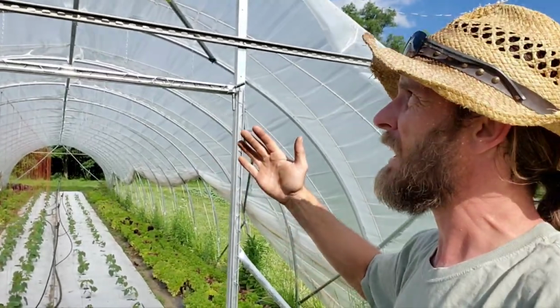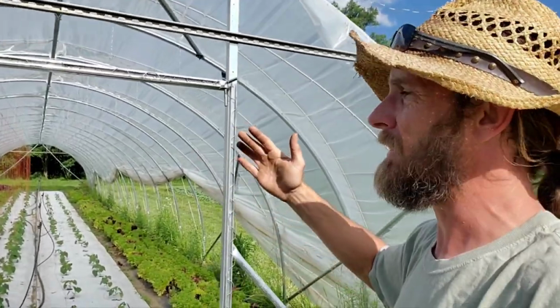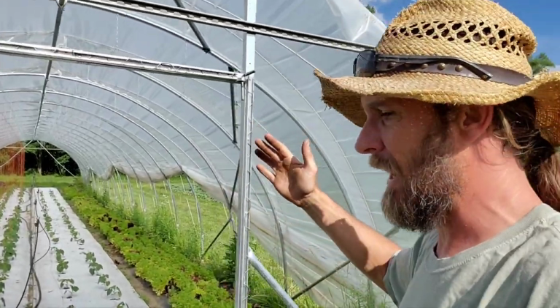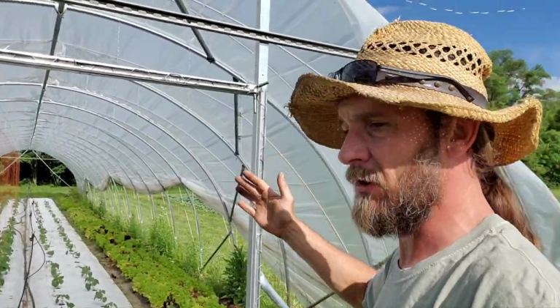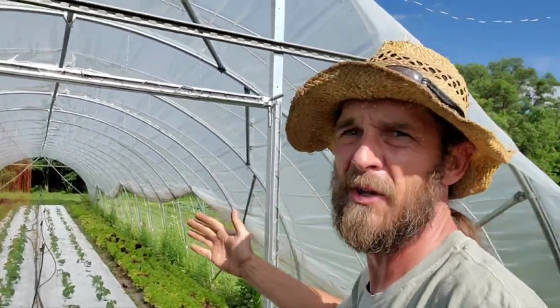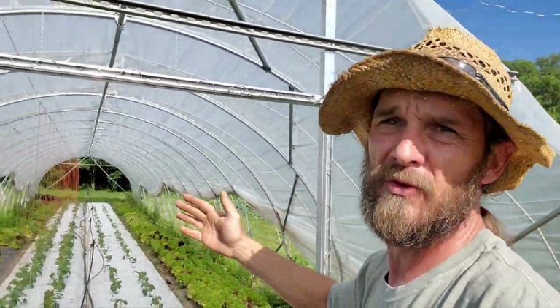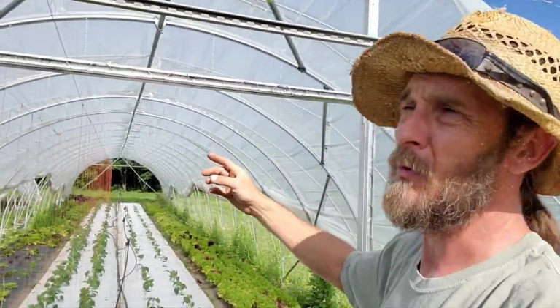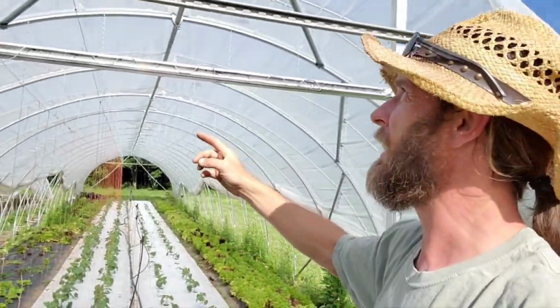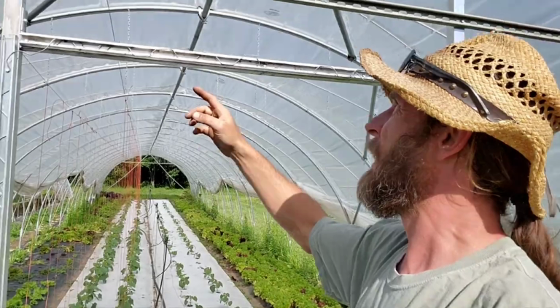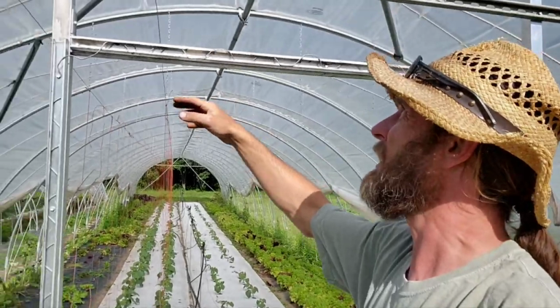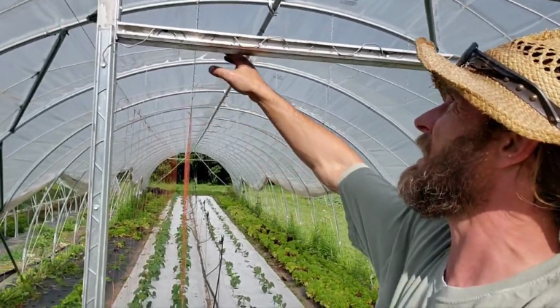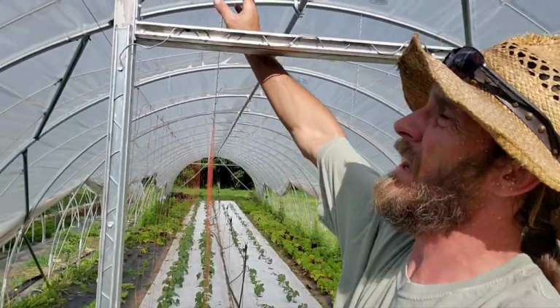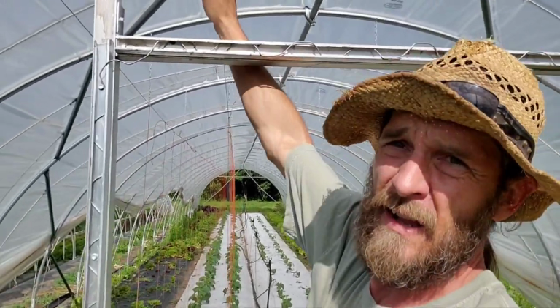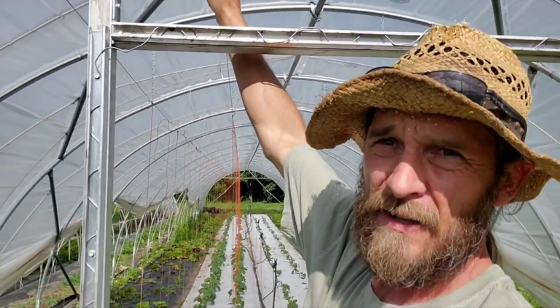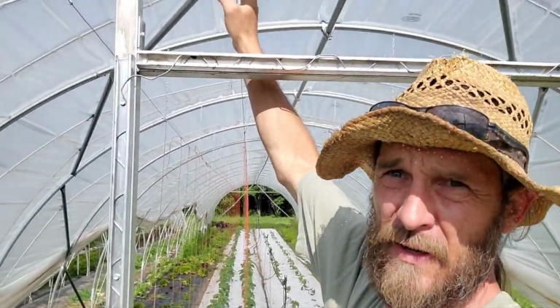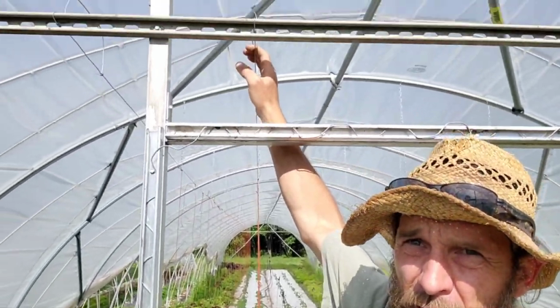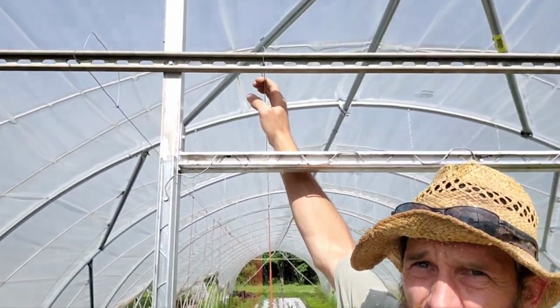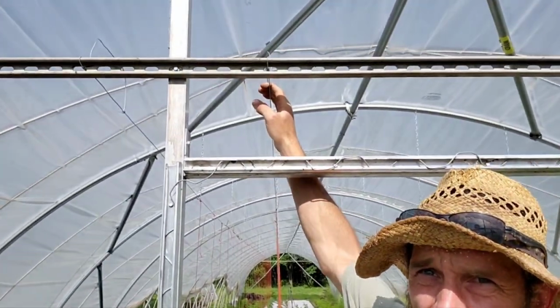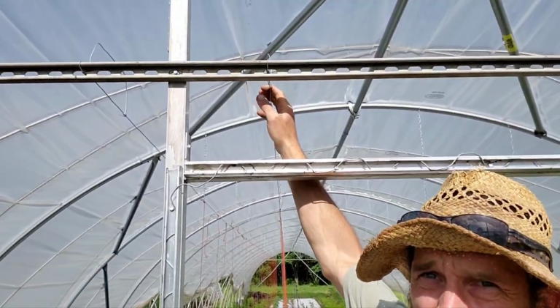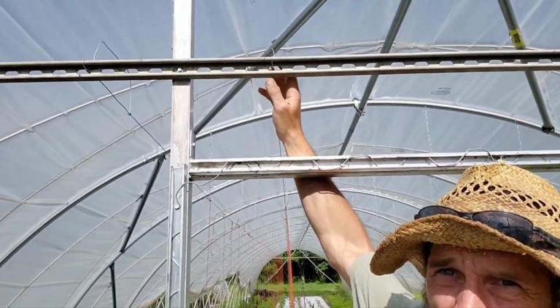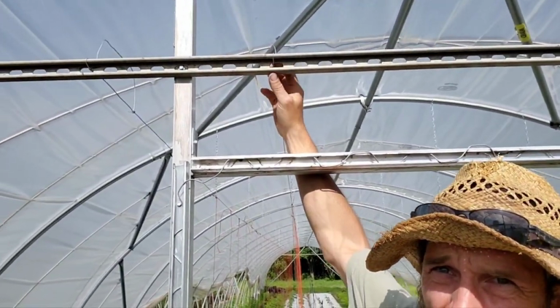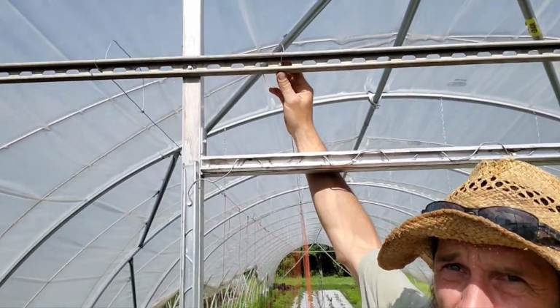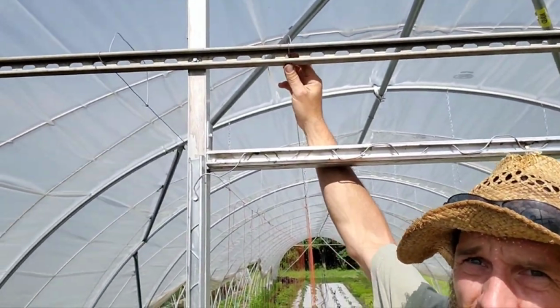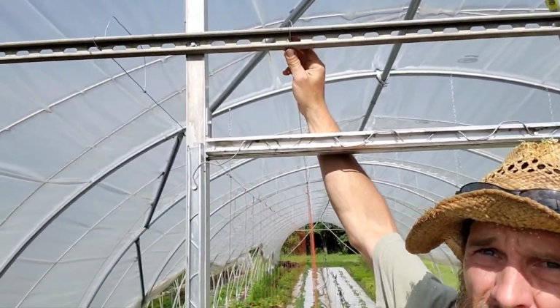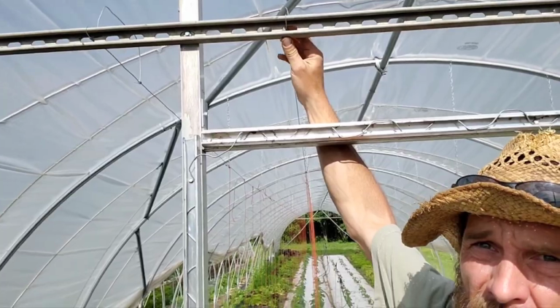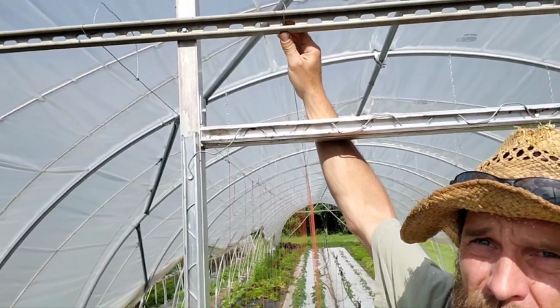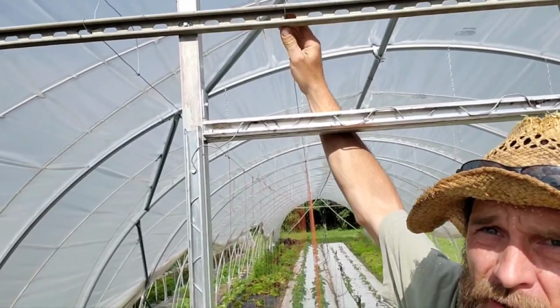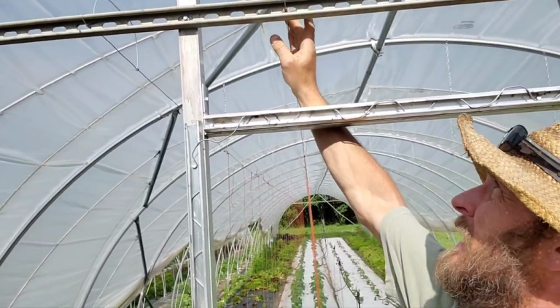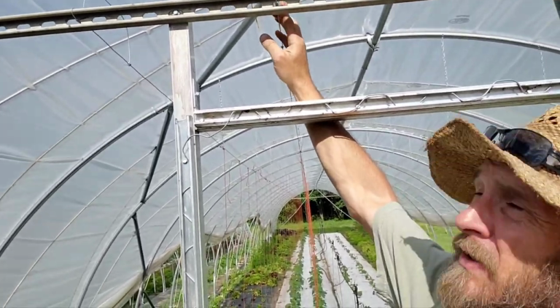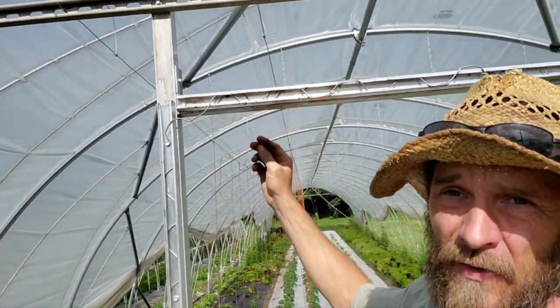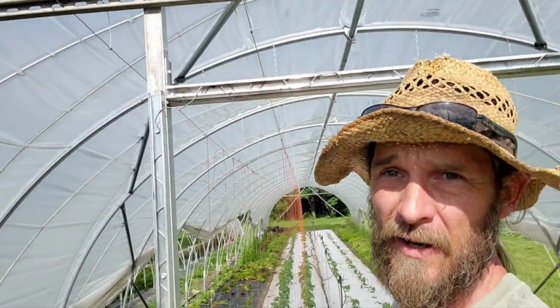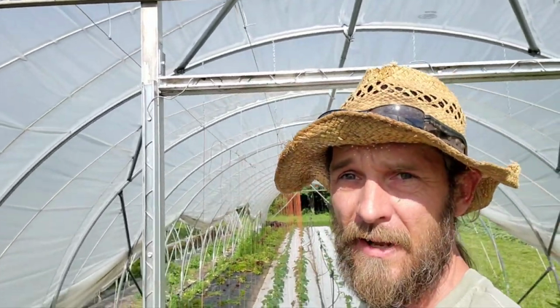Now I'm just going to run my trellis wire — which is just electric fence wire — all the way across, twist on or tie onto these chains, twist it off, and I'll be done.